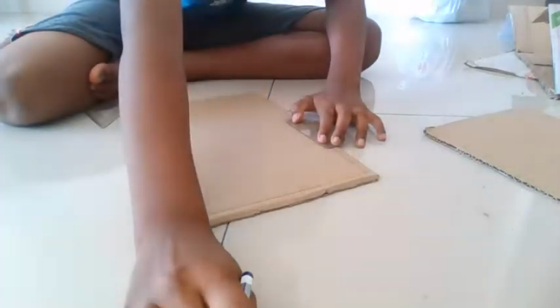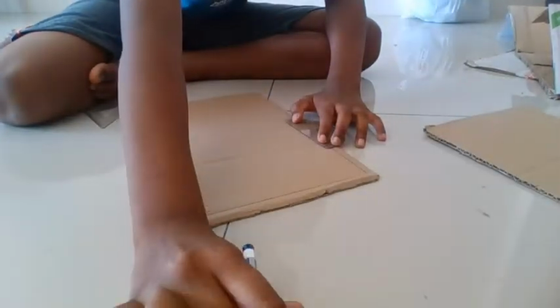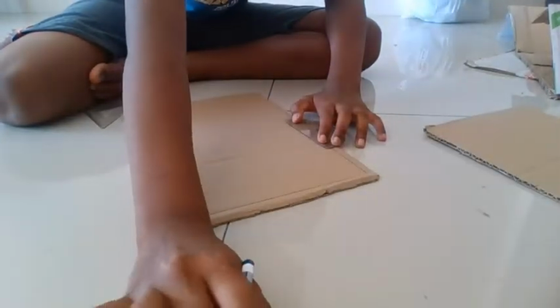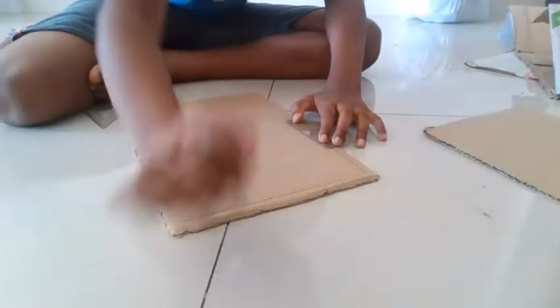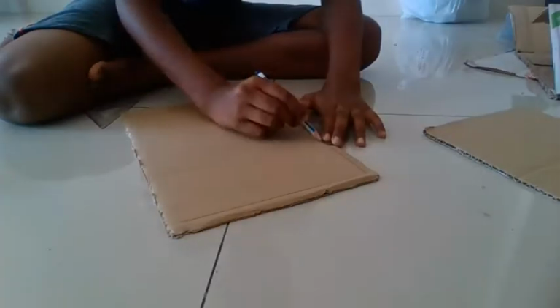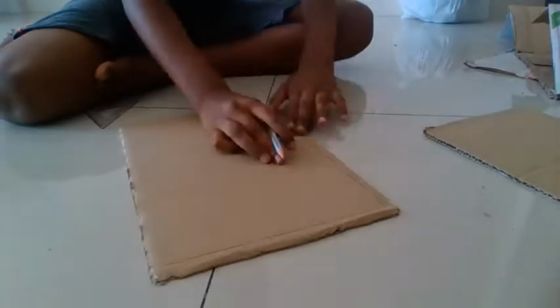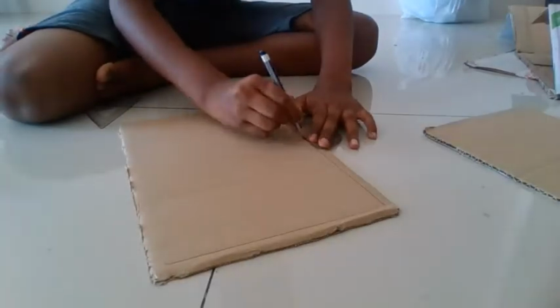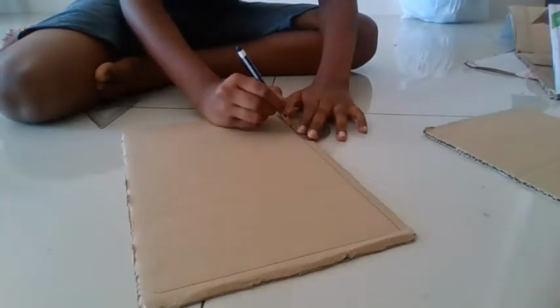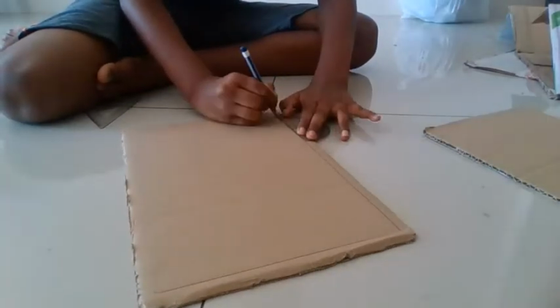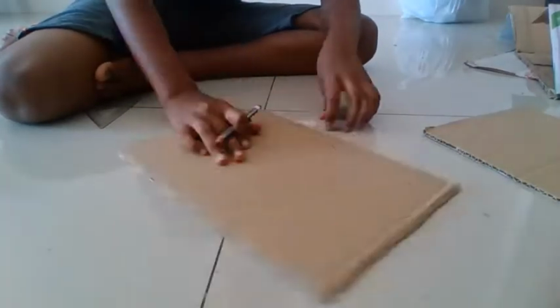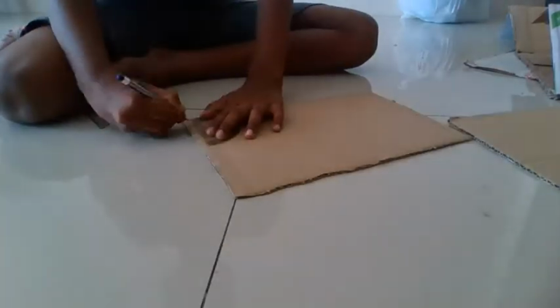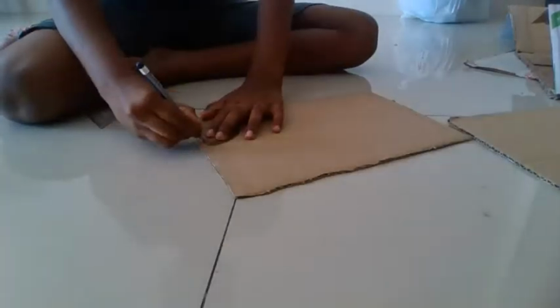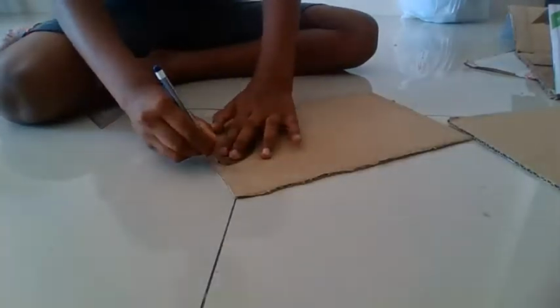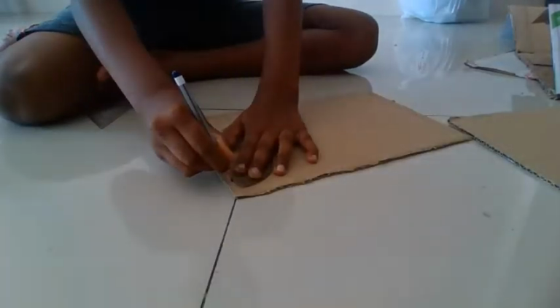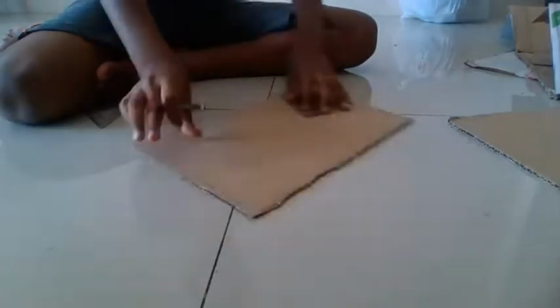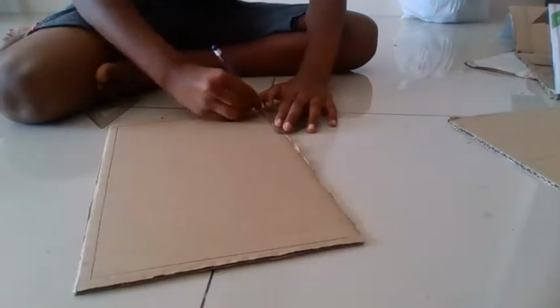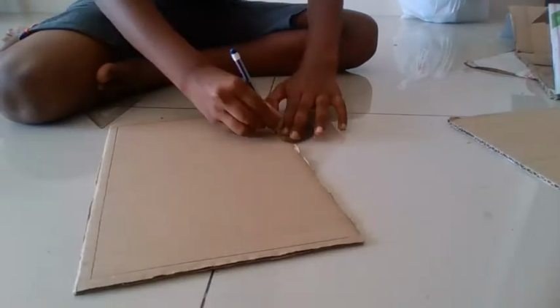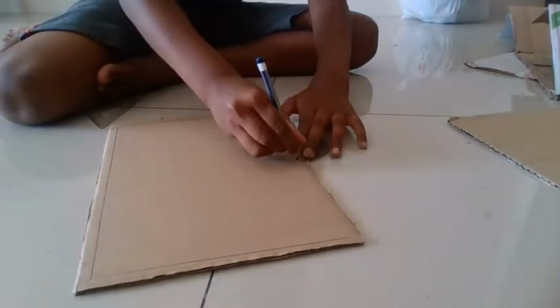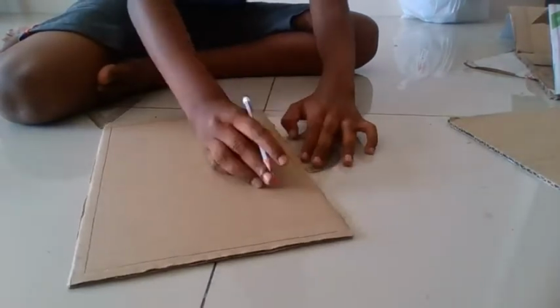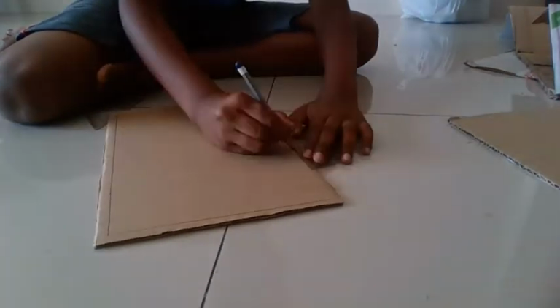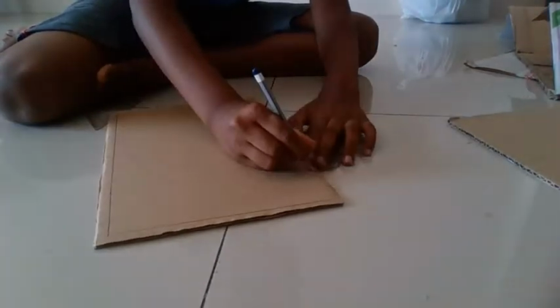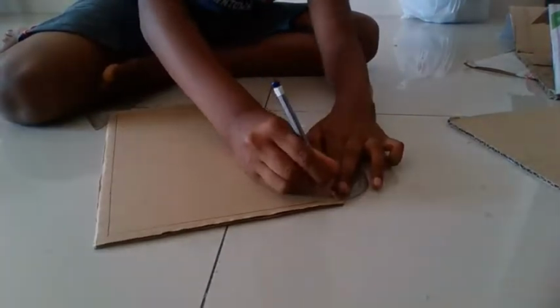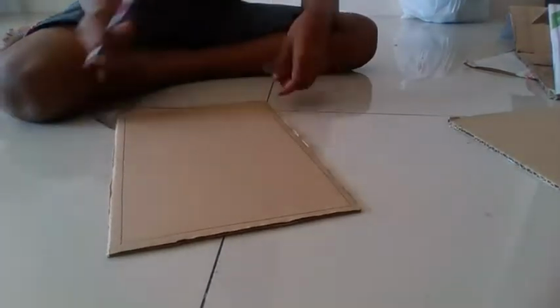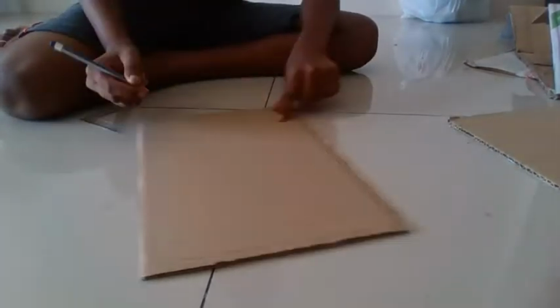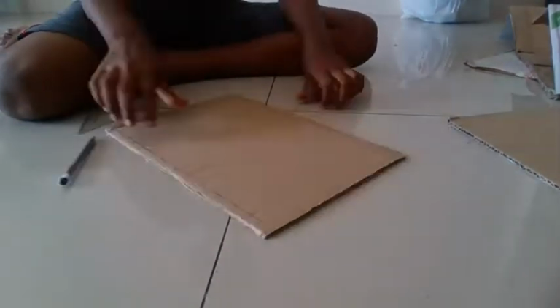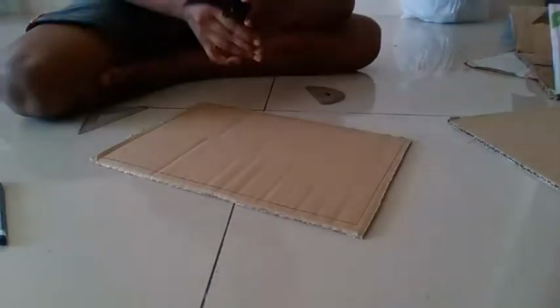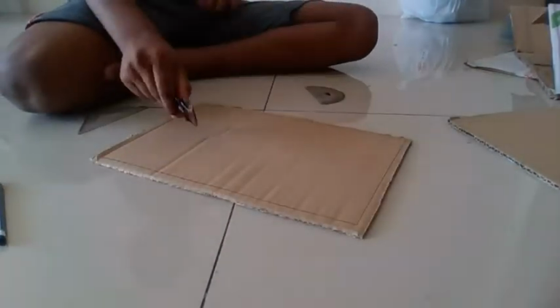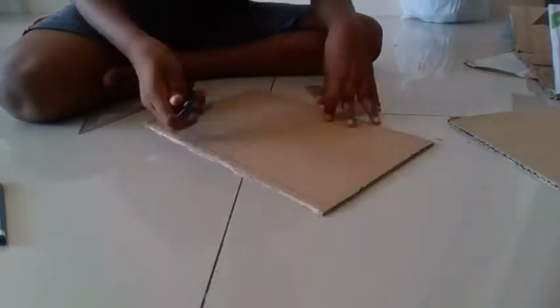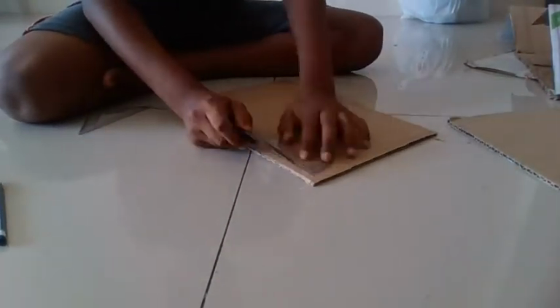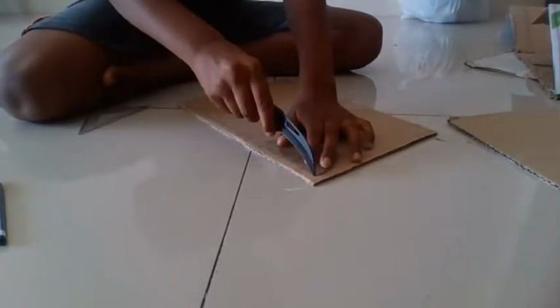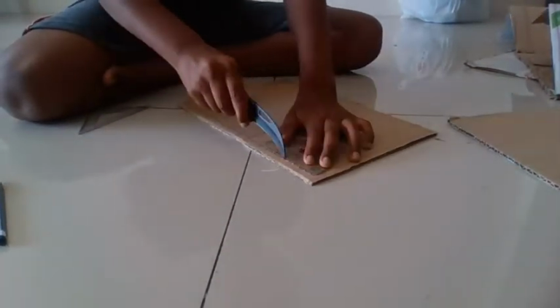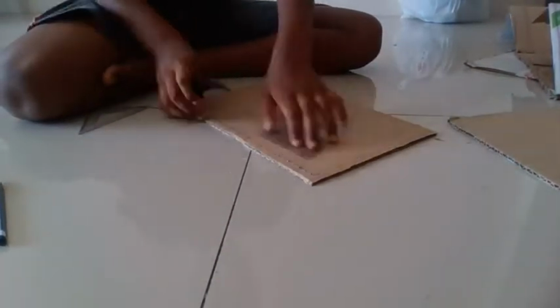Step 4. For step 4, we have to take the second cardboard piece and draw a border around the rectangular piece. After that, use a scissor or a pen knife to cut out the borders.